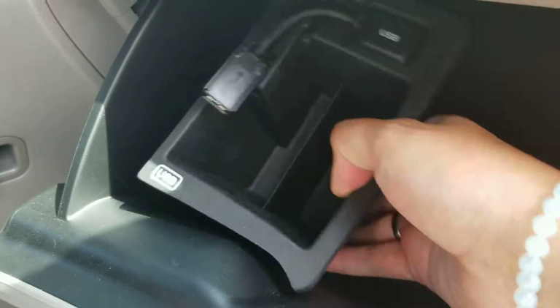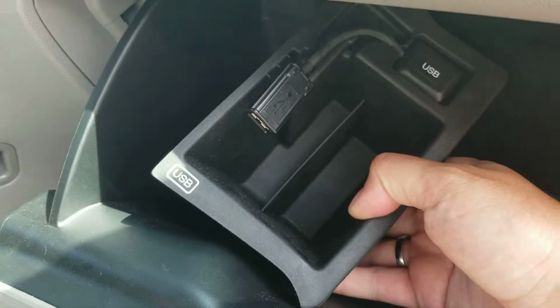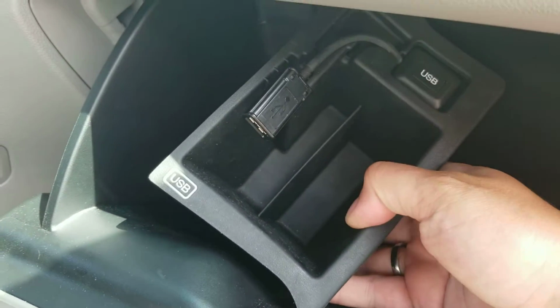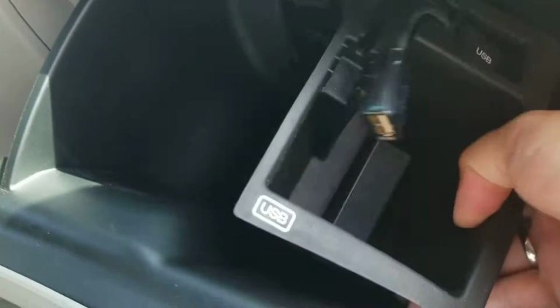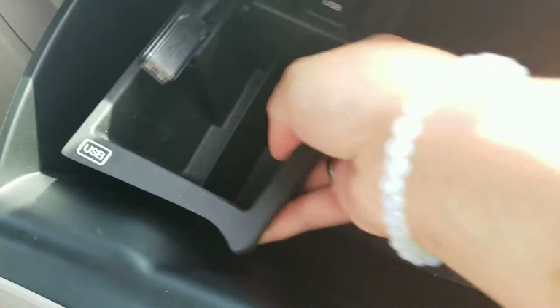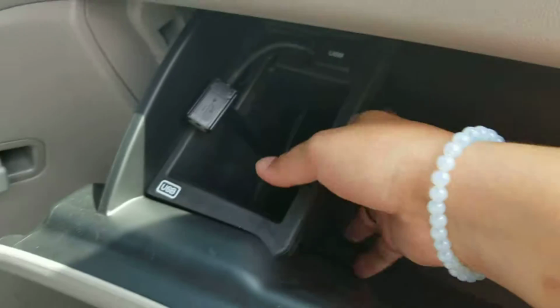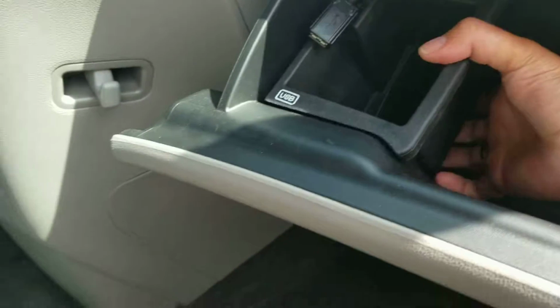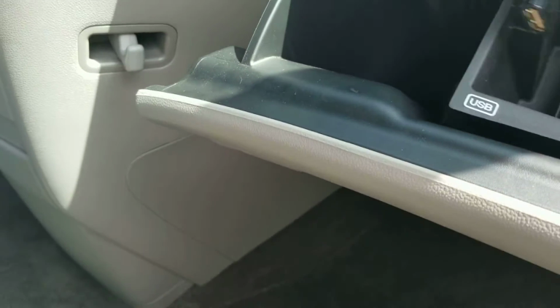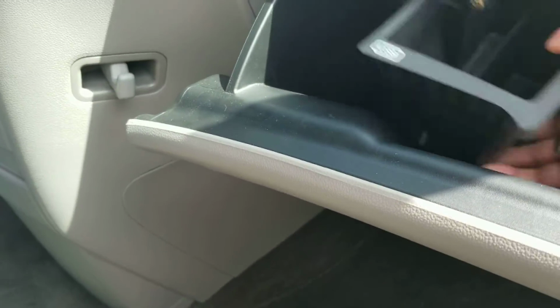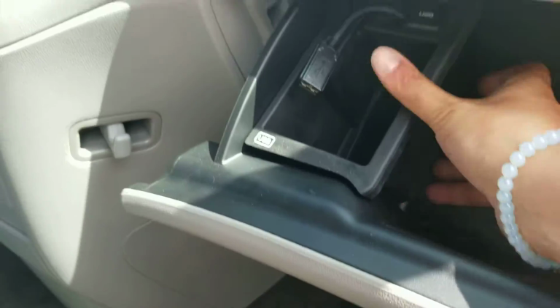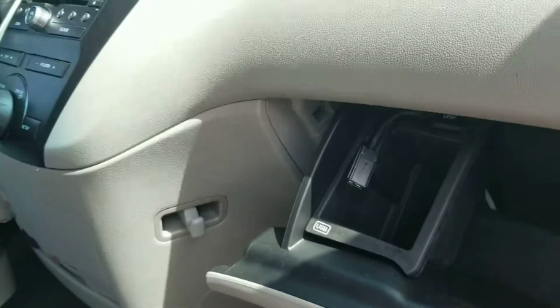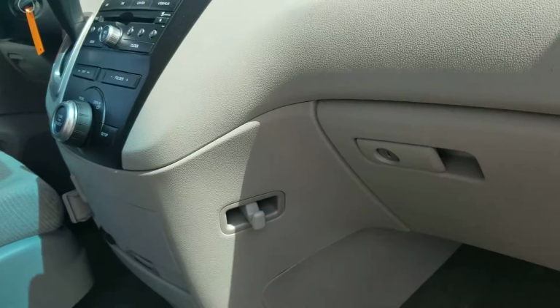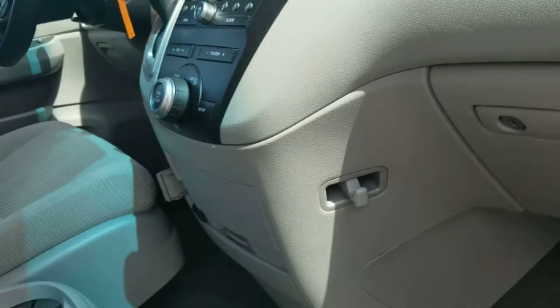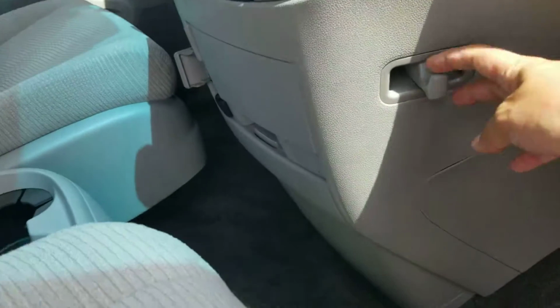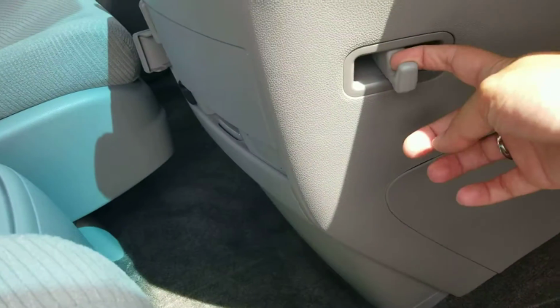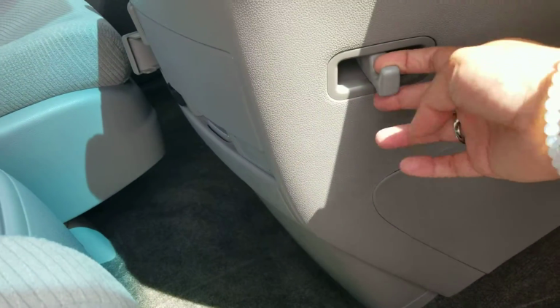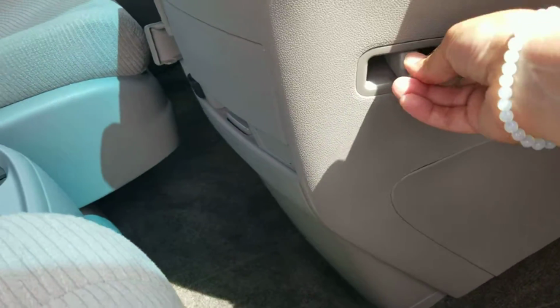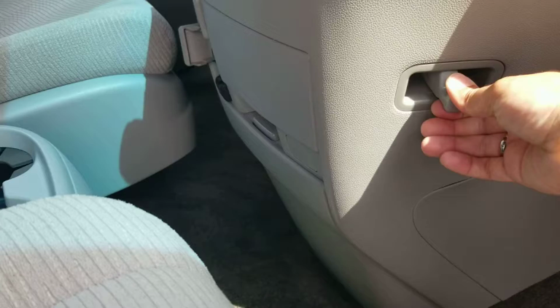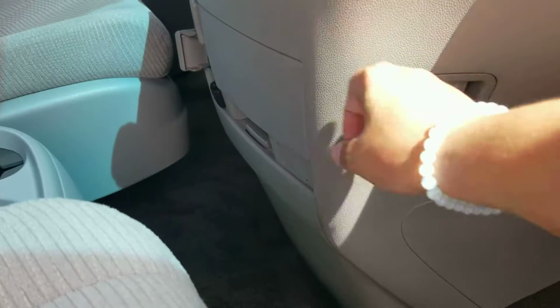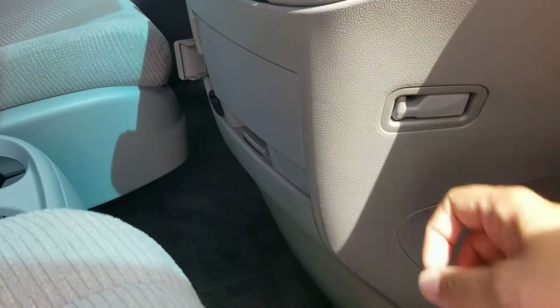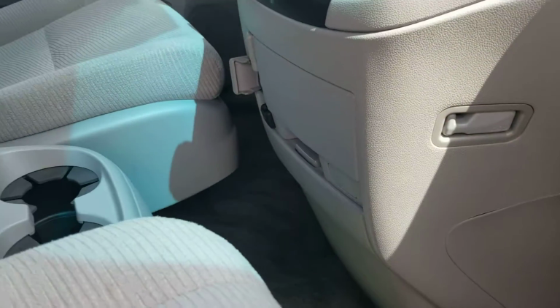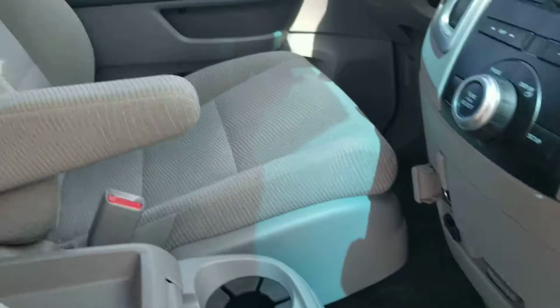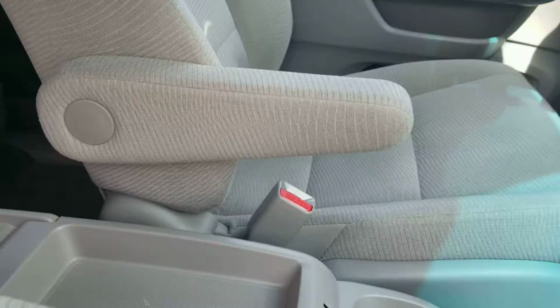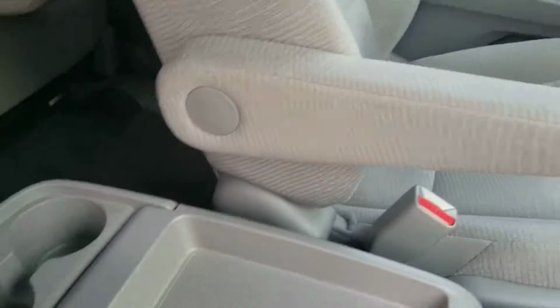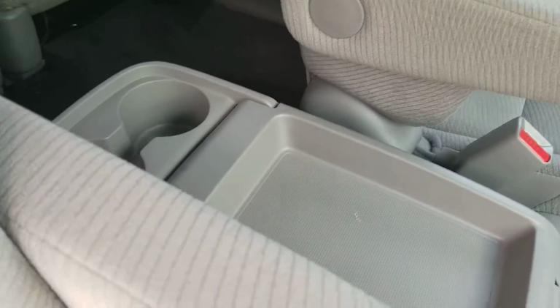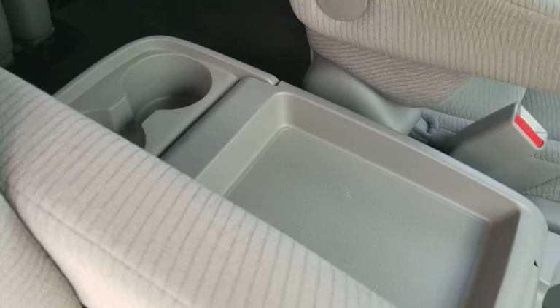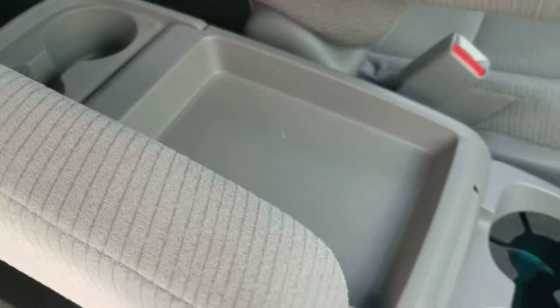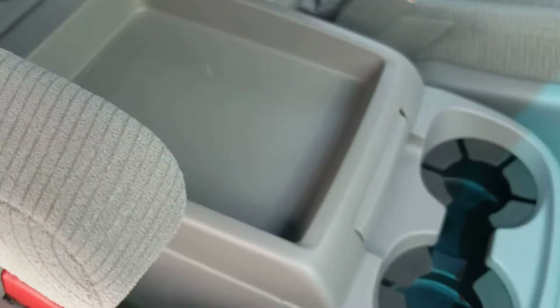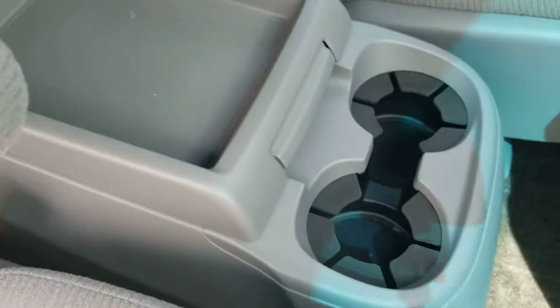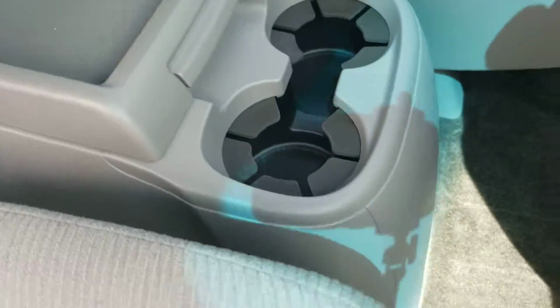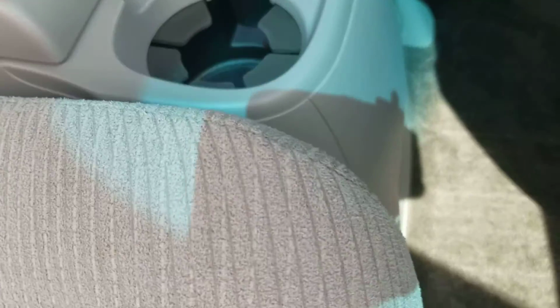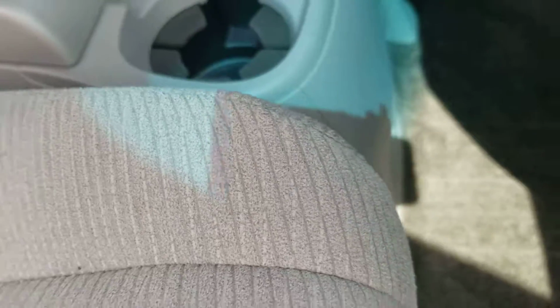I like that tray — you can move that around, very neat. There's a hook for your purse, definitely useful. Nice inner console, great for long trips.